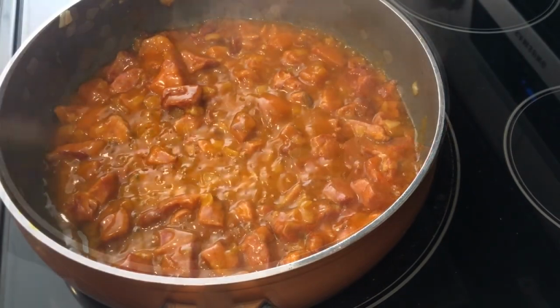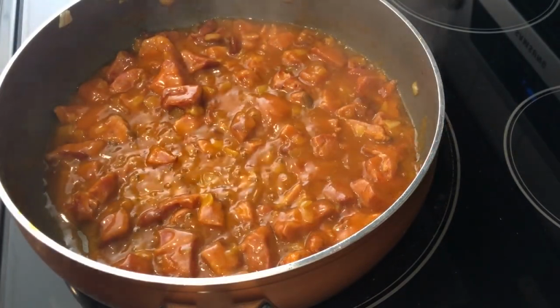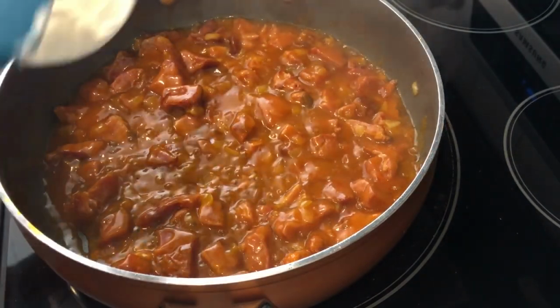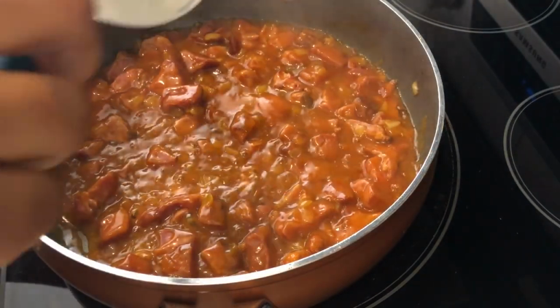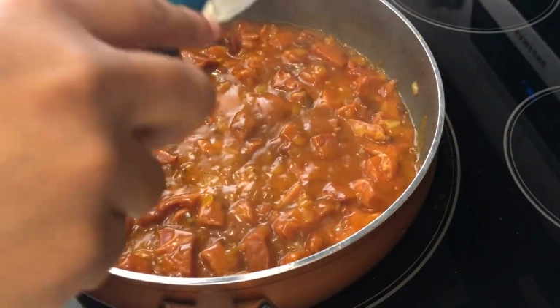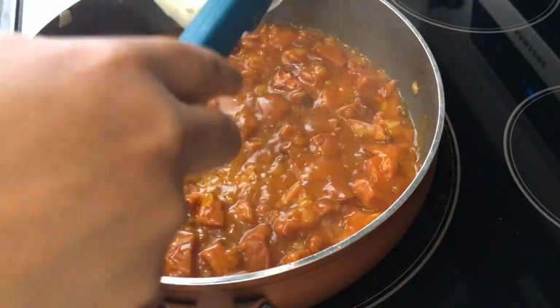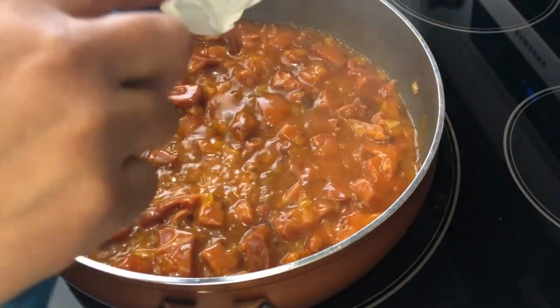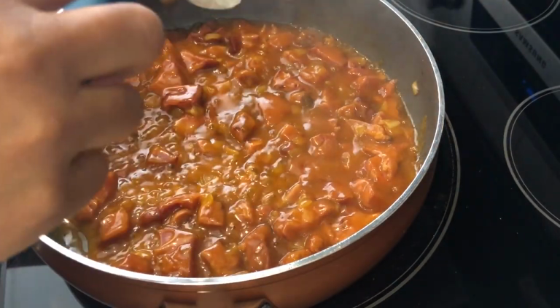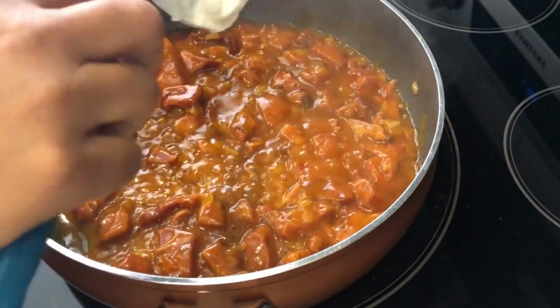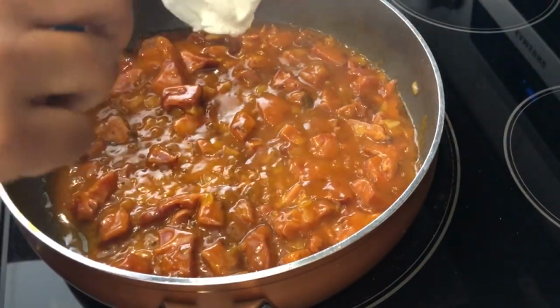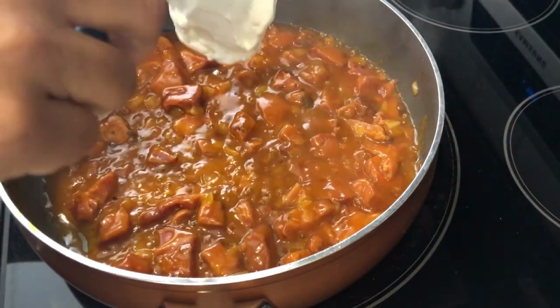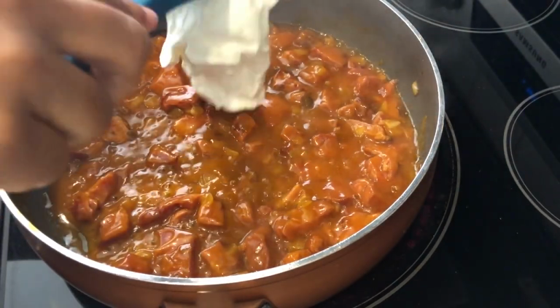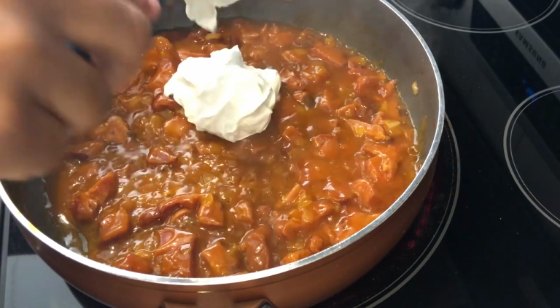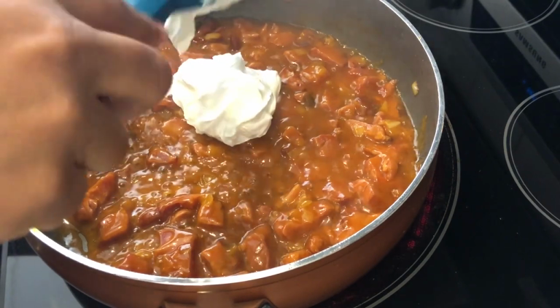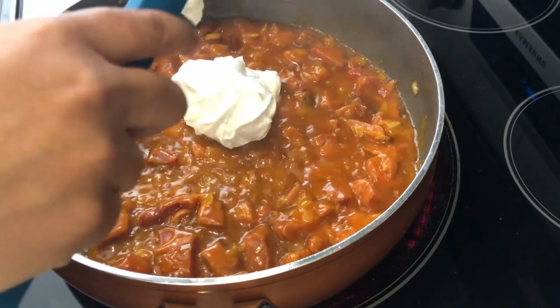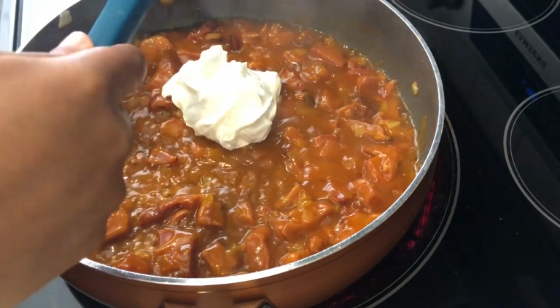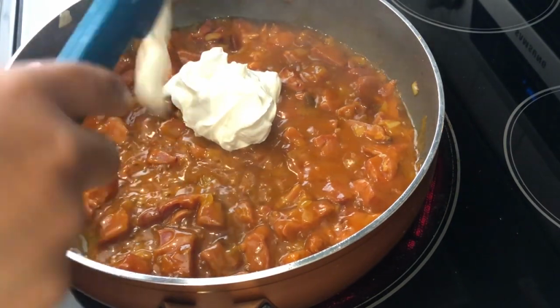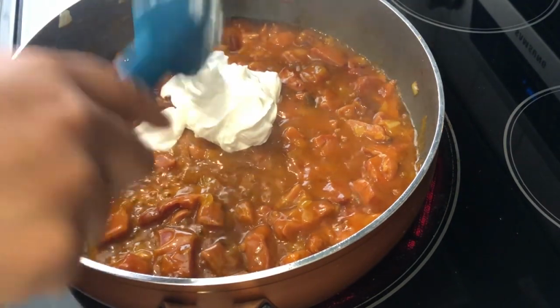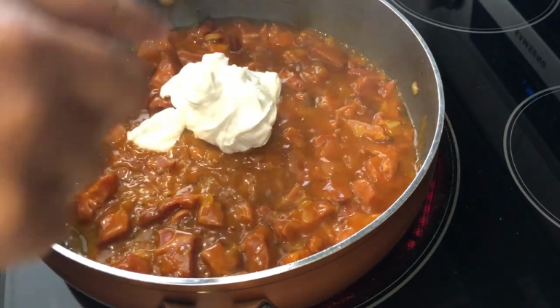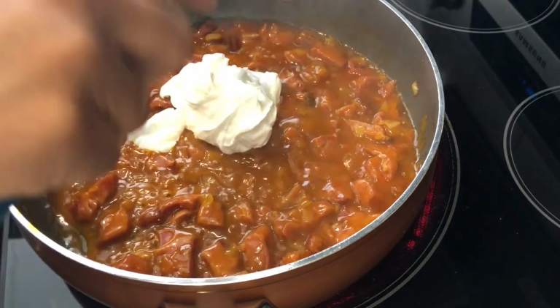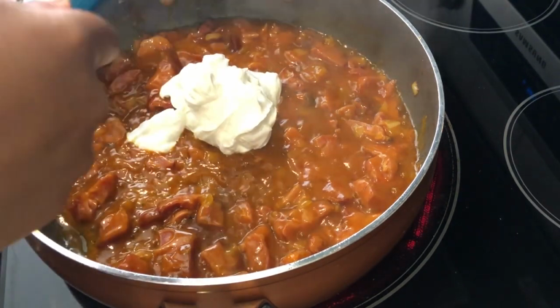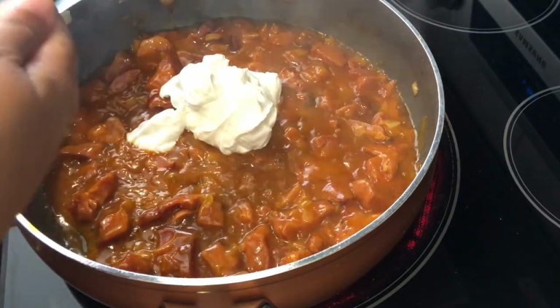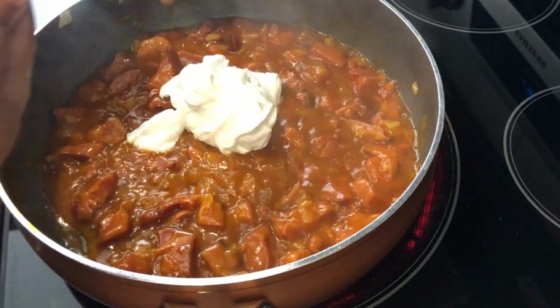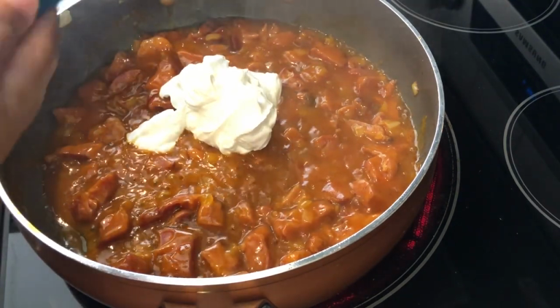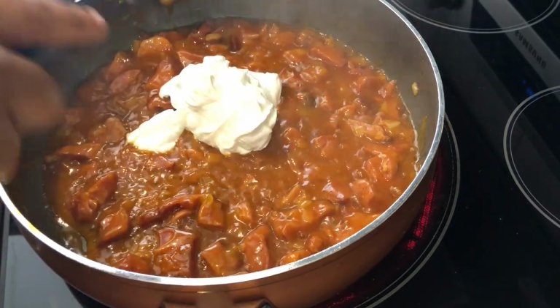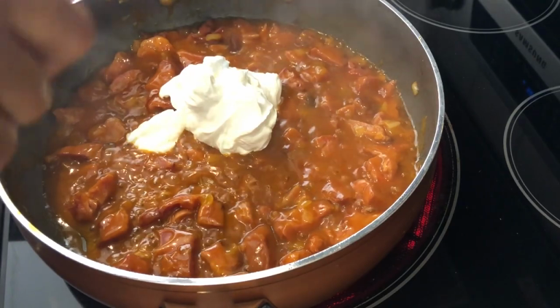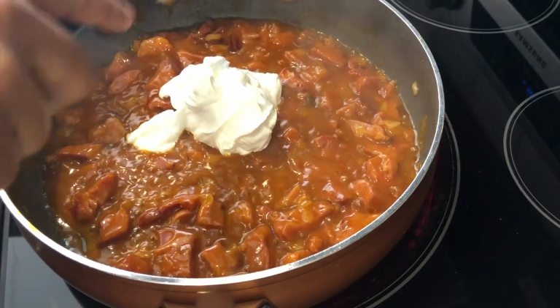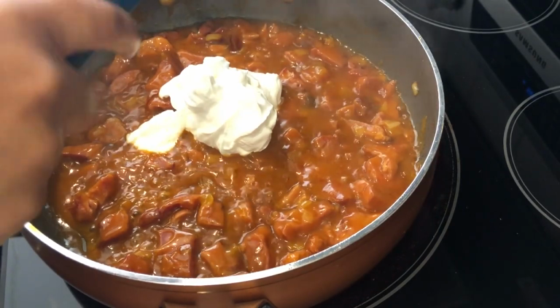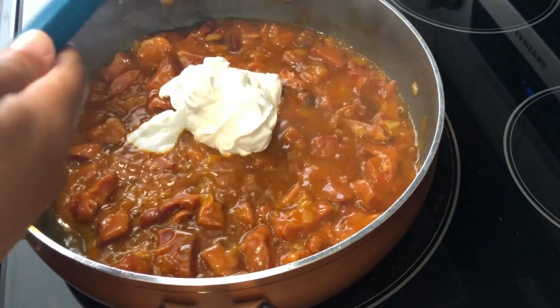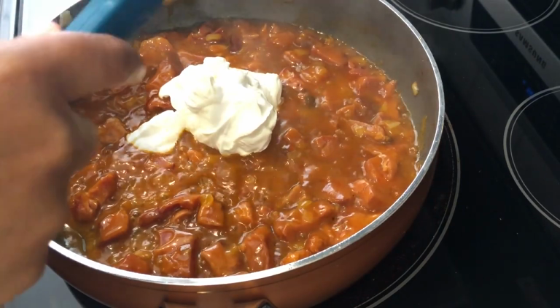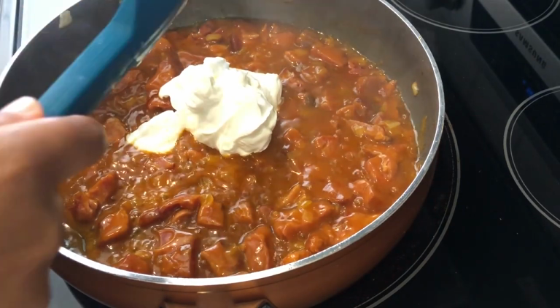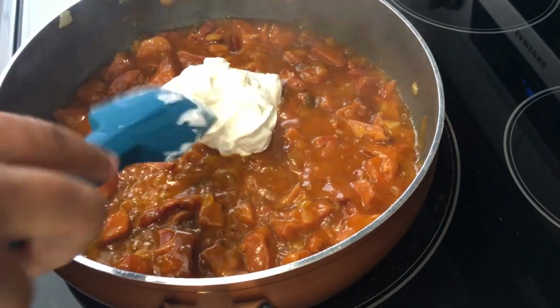Now that the mixture is thoroughly heated through, I'm just adding in some sour cream, and you're going to give it a good stir and then turn the heat off.